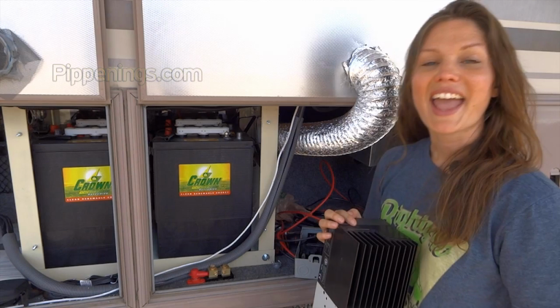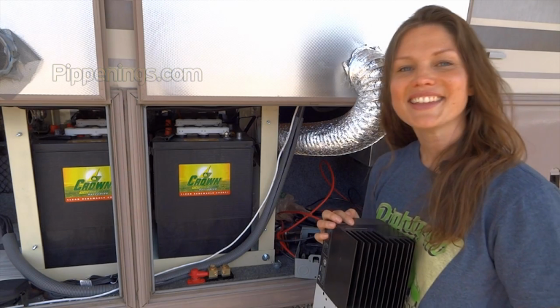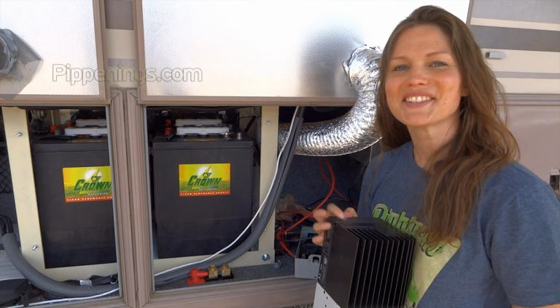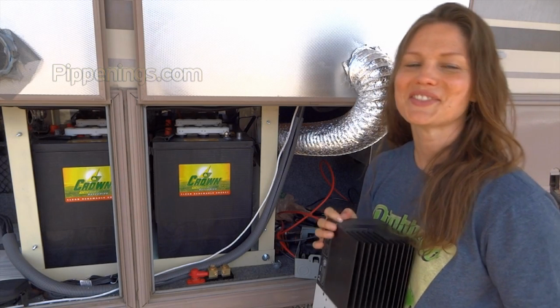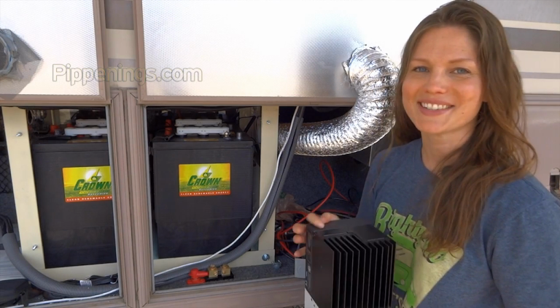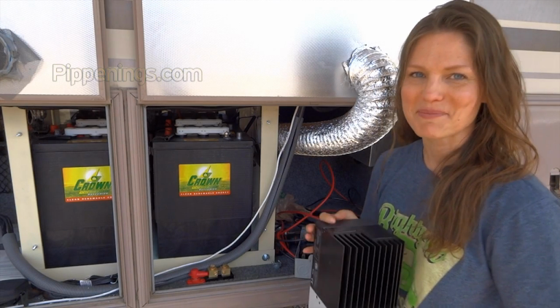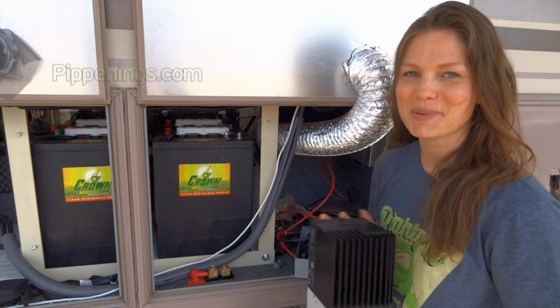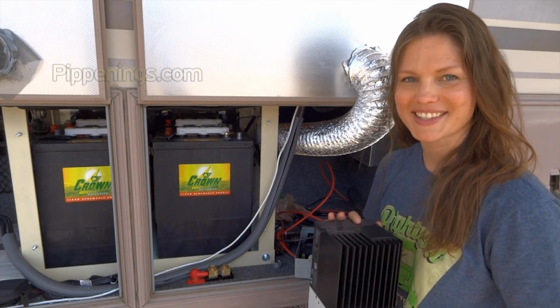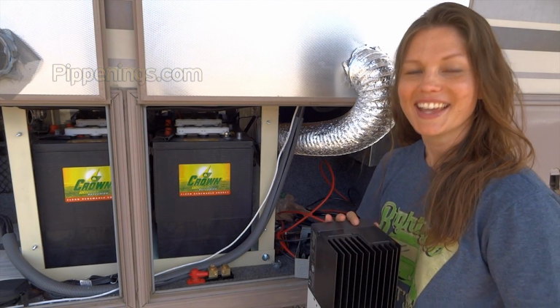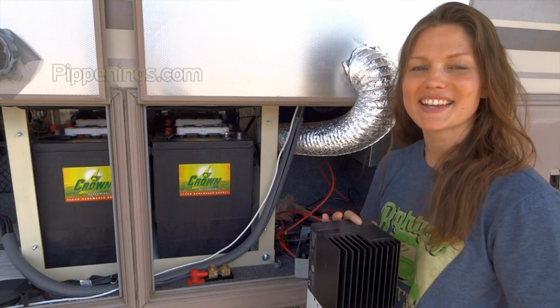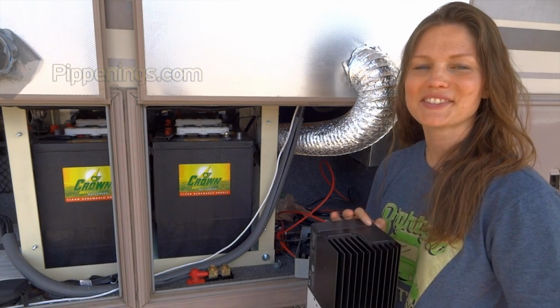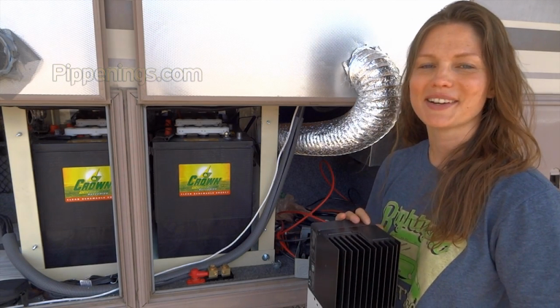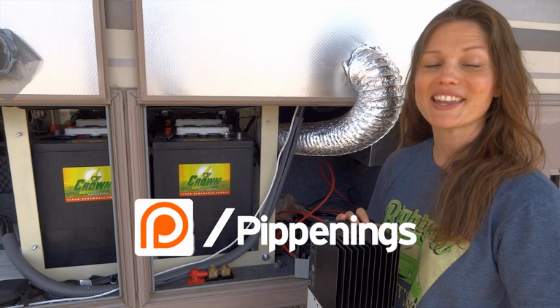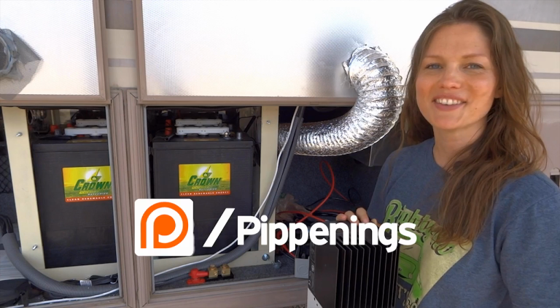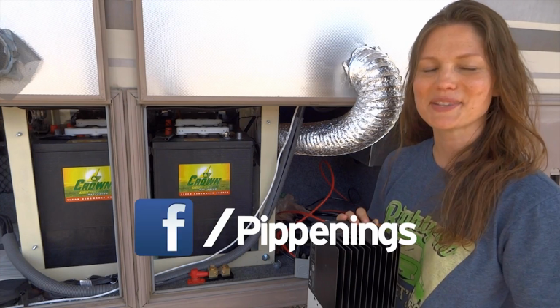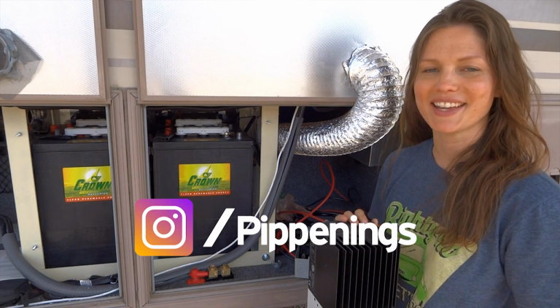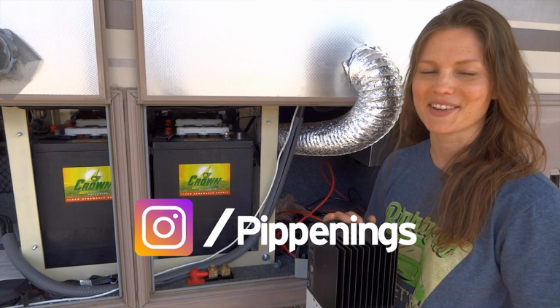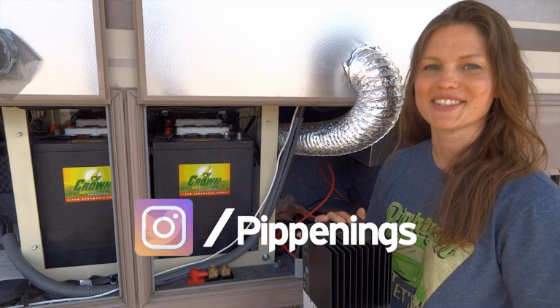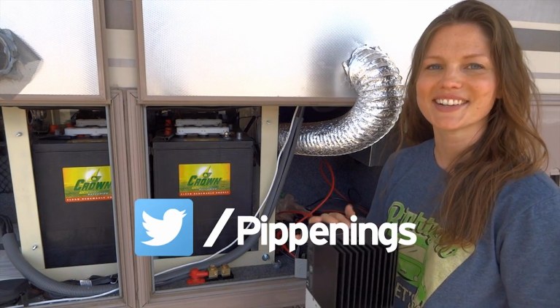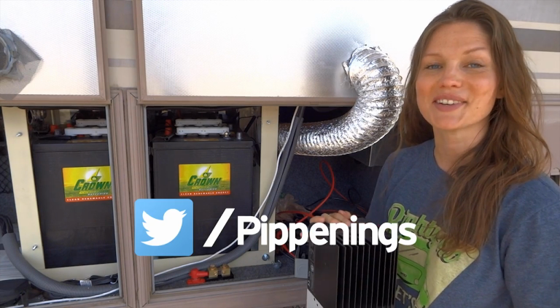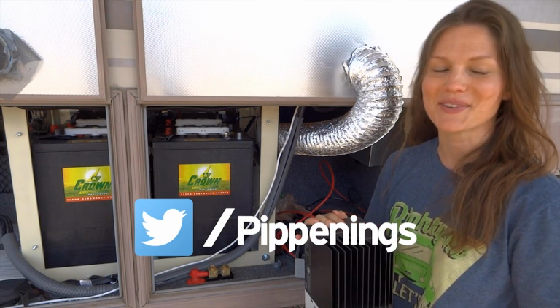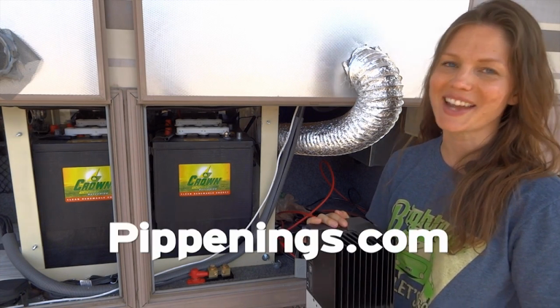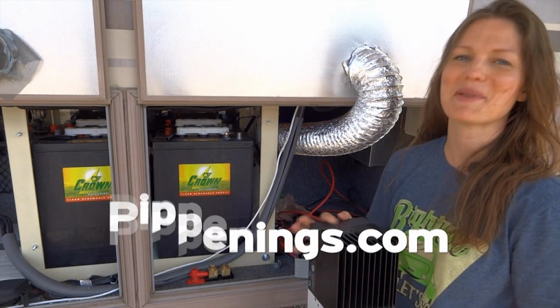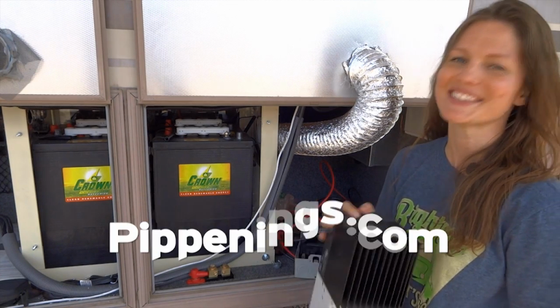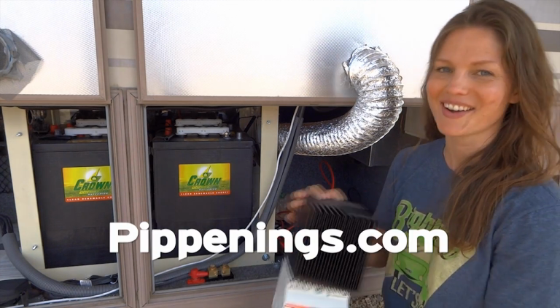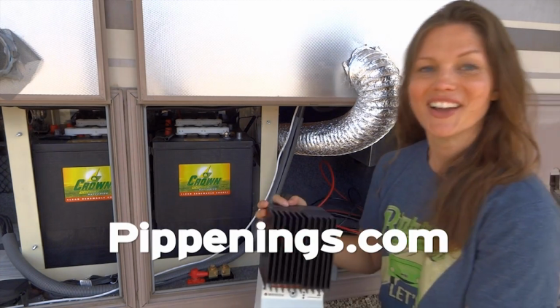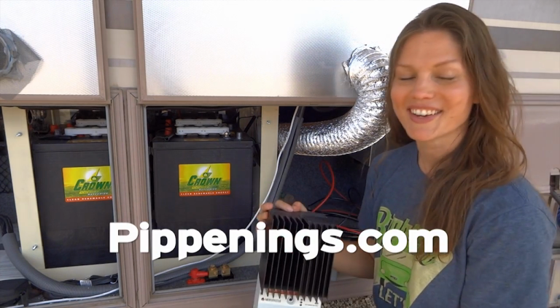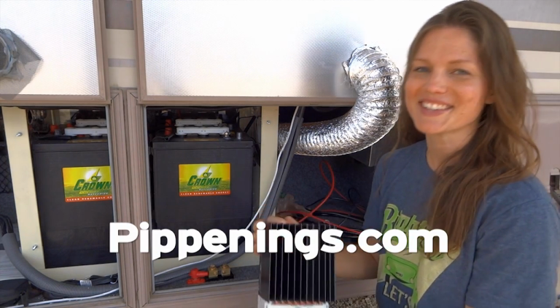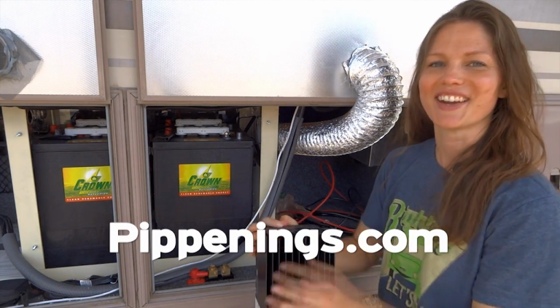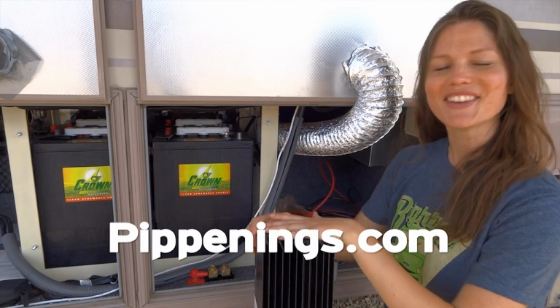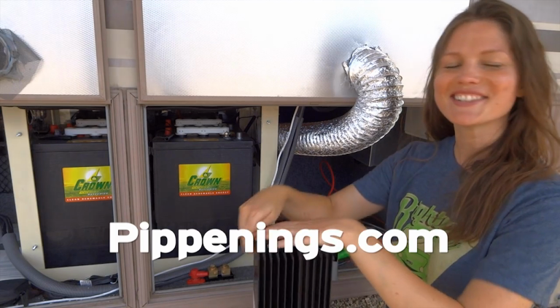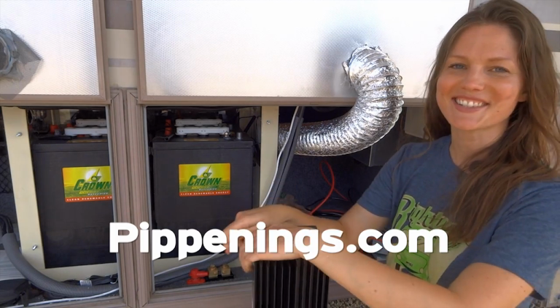Hey, thank you so much for watching. I'm Pippi Peterson. You can connect with me on Patreon, Facebook, Instagram, and Twitter, as well as my website at PippiDings.com, where you can get your righty-row t-shirt.